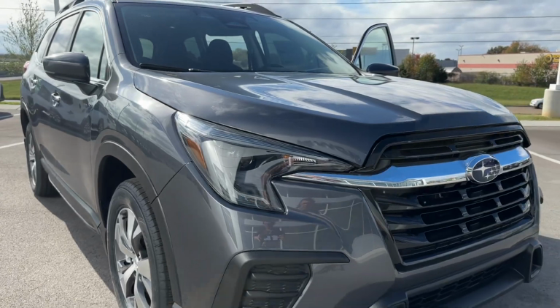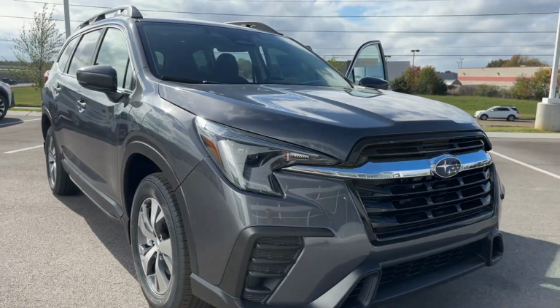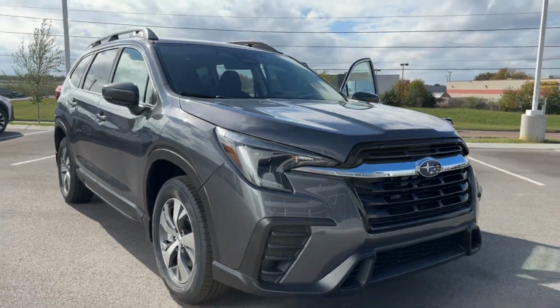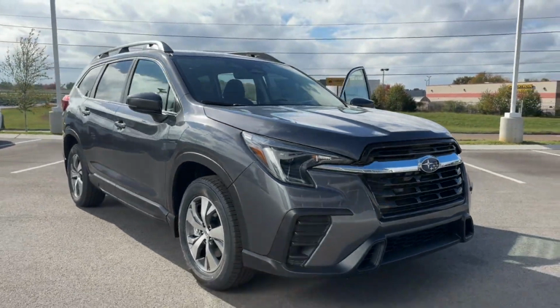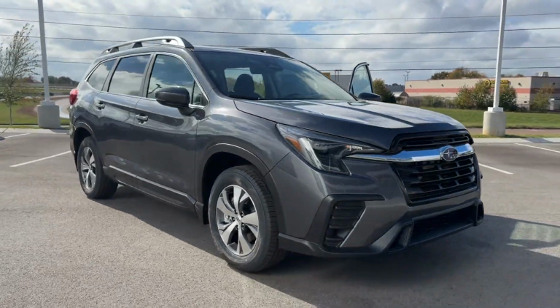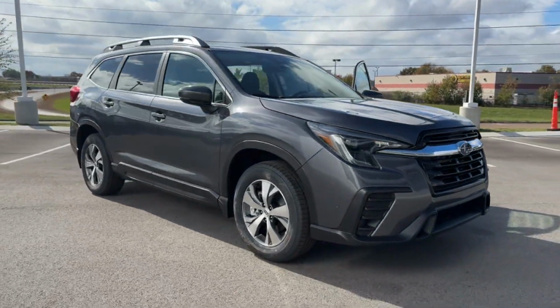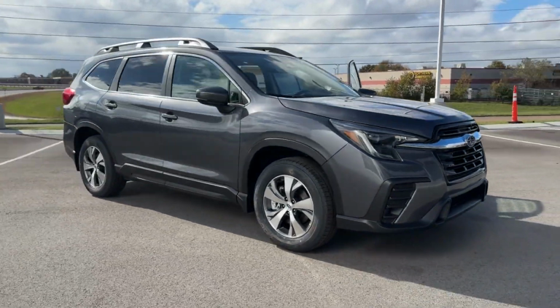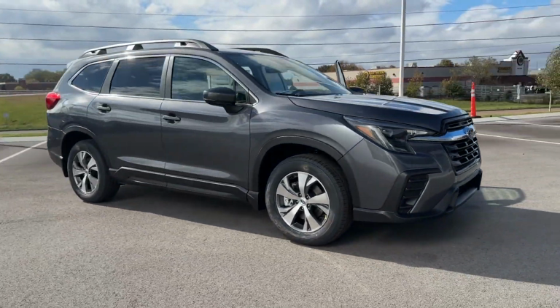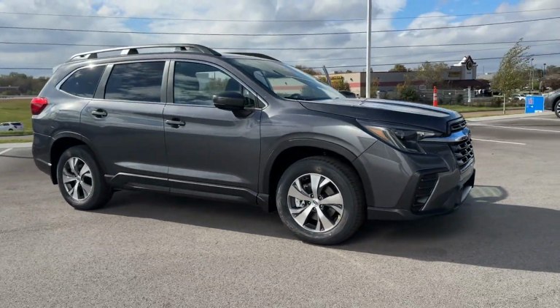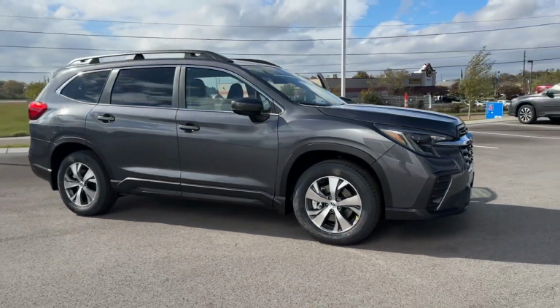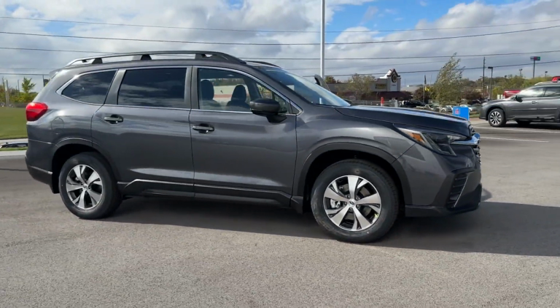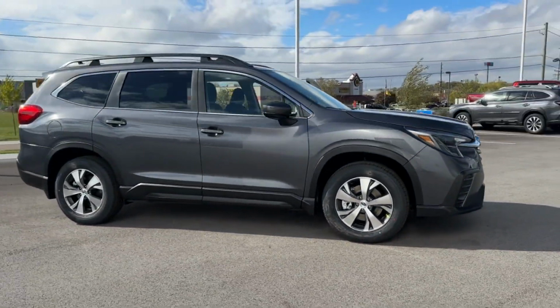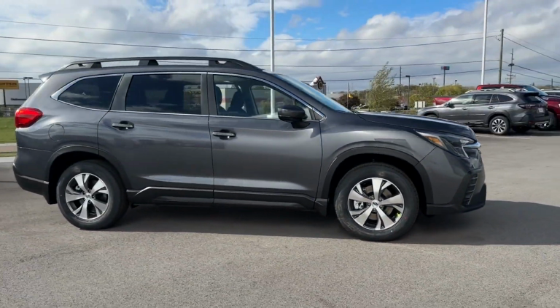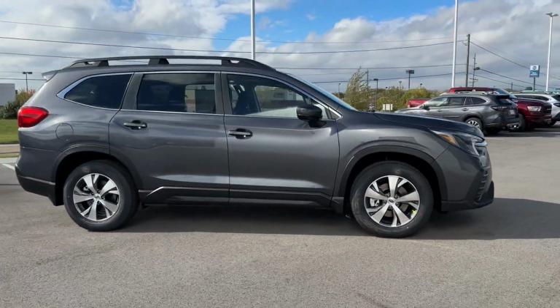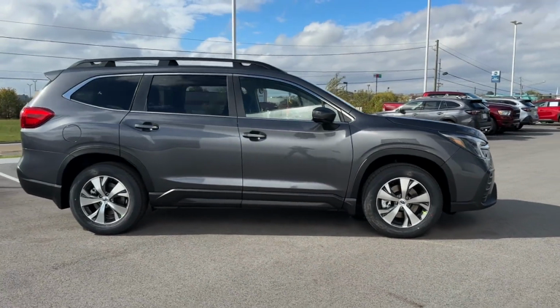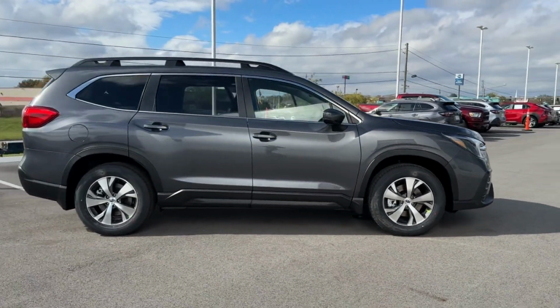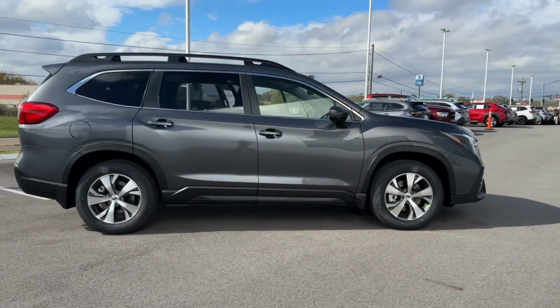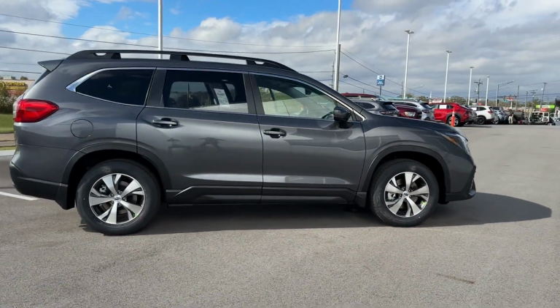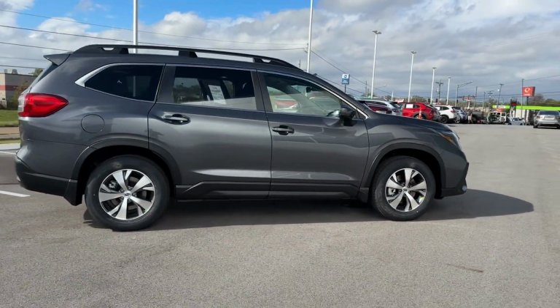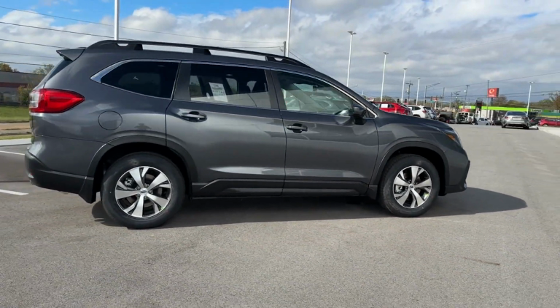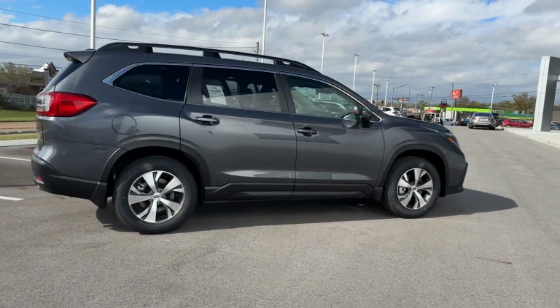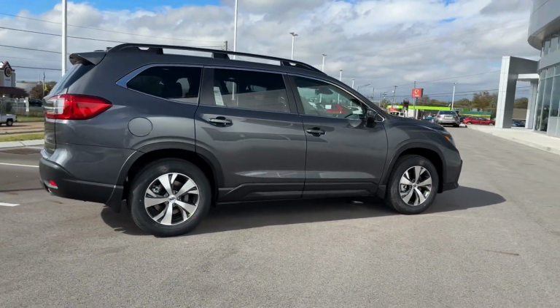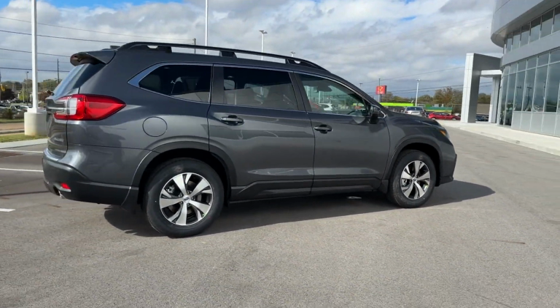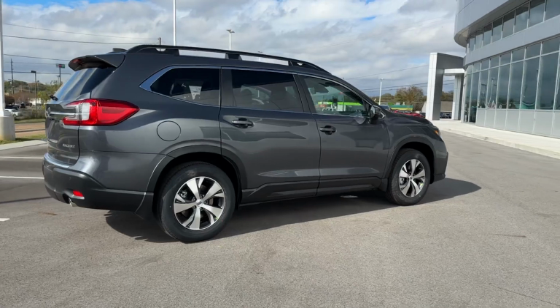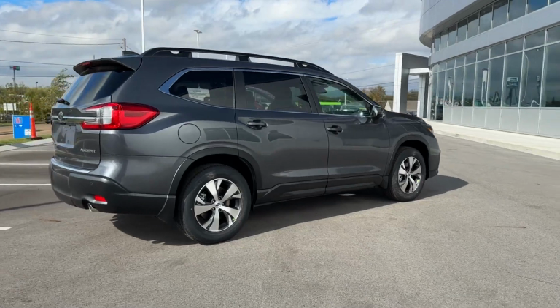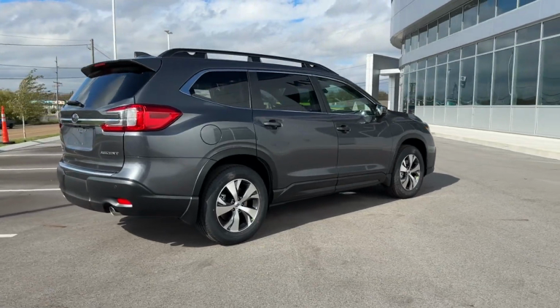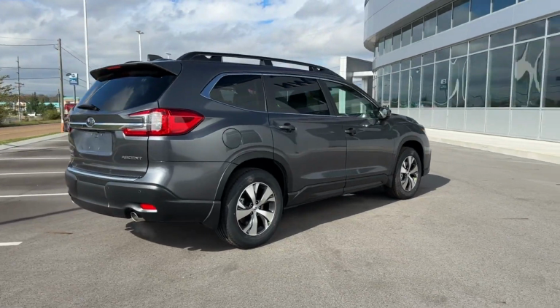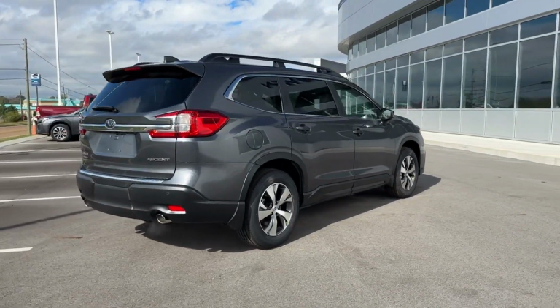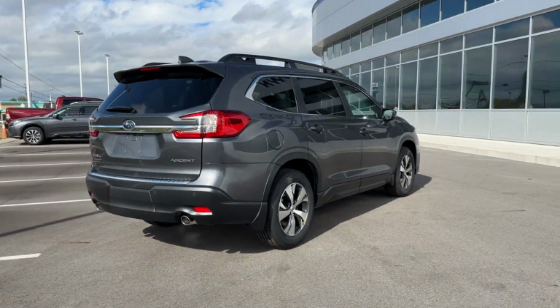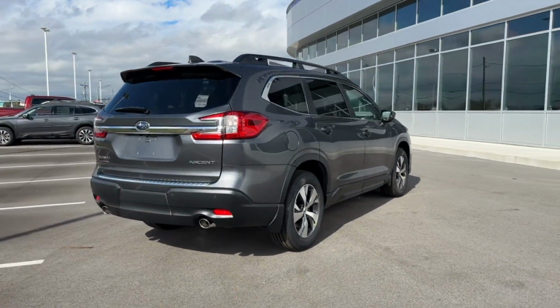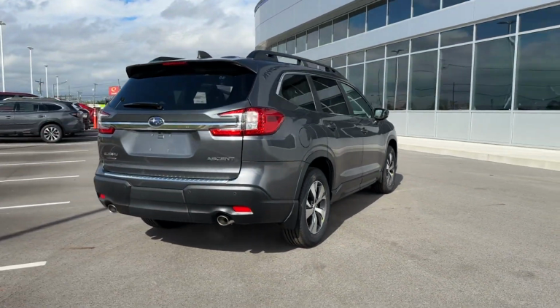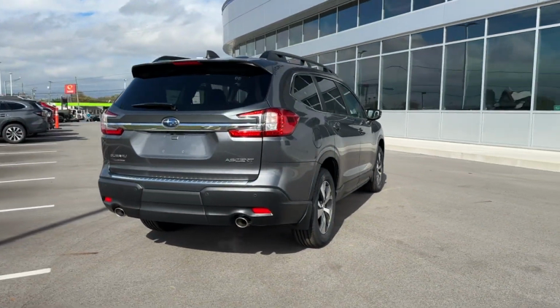2024 Subaru Ascent. This SUV offers space as well as power and performance. Designed with its driver and passengers in mind, with features like these.